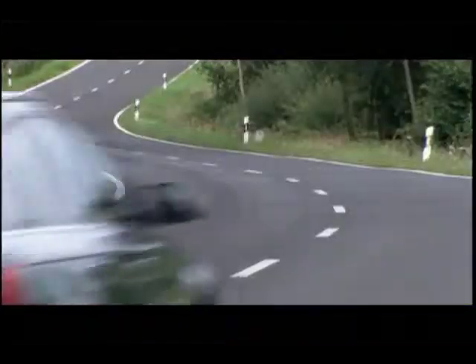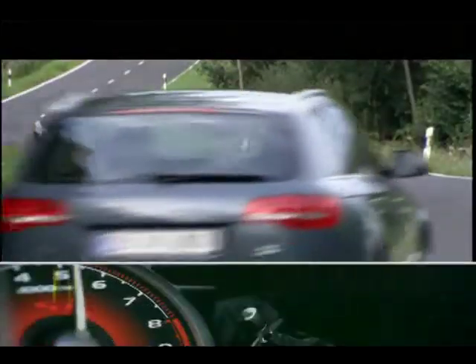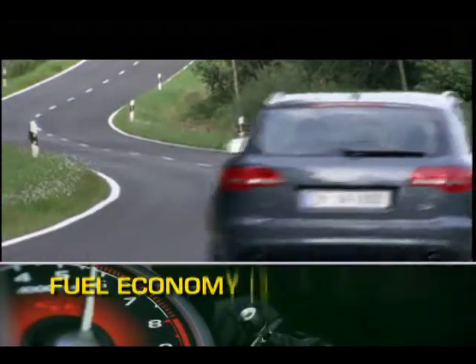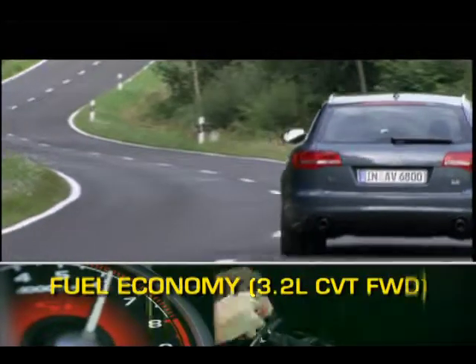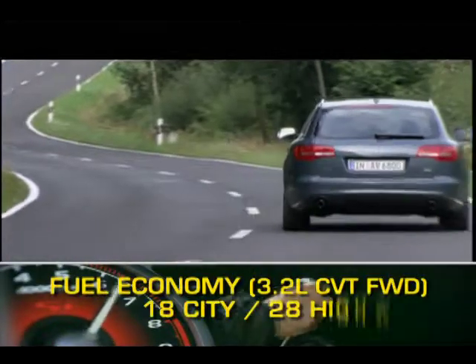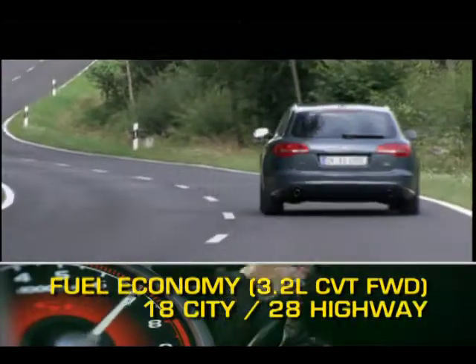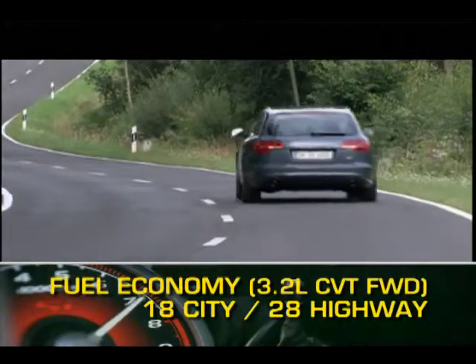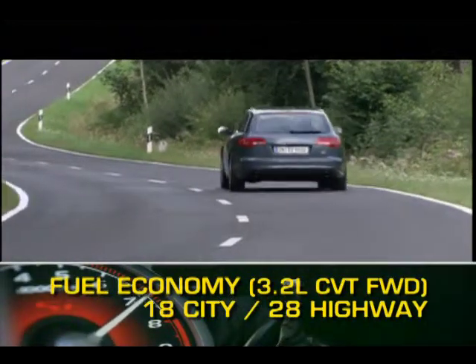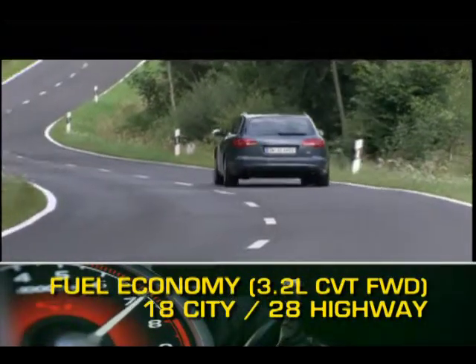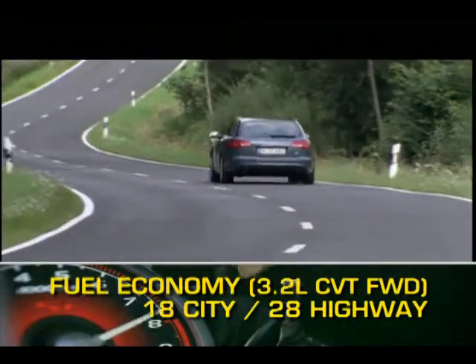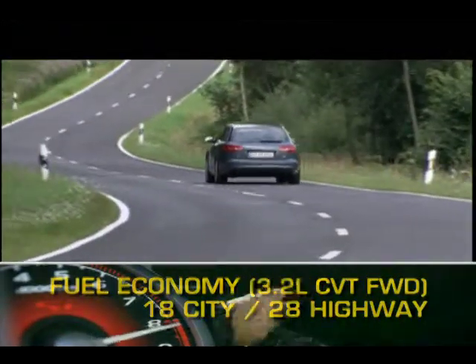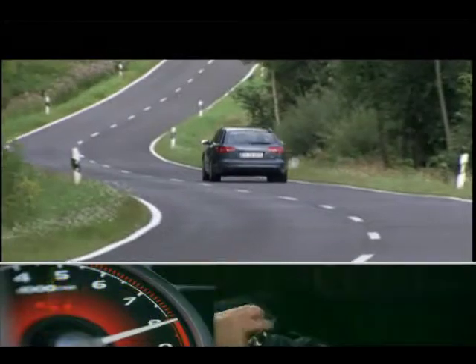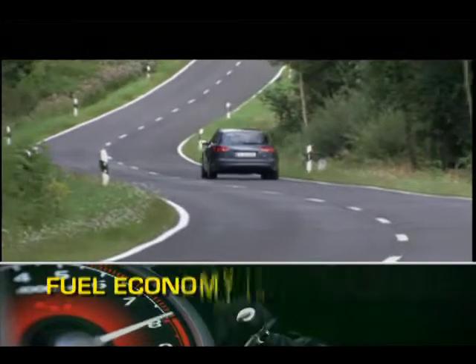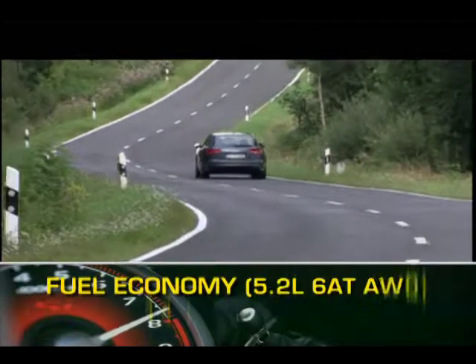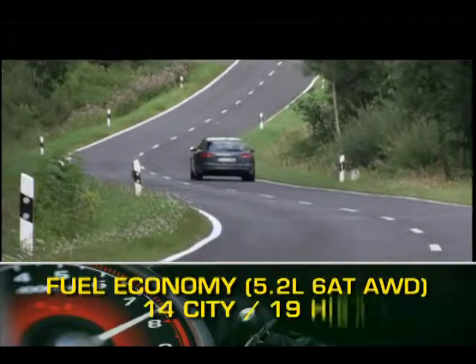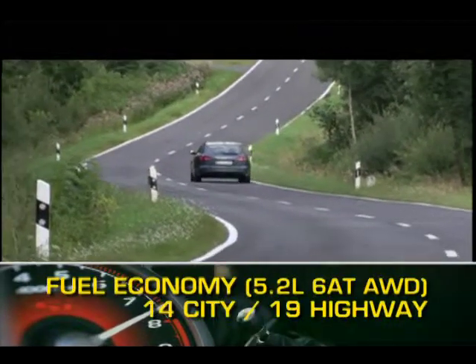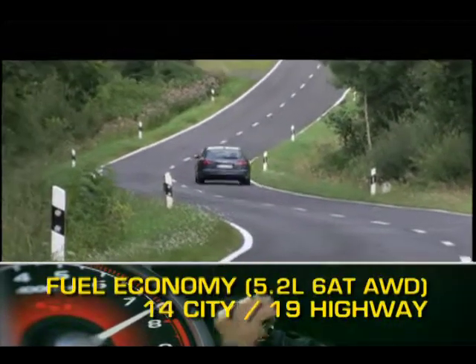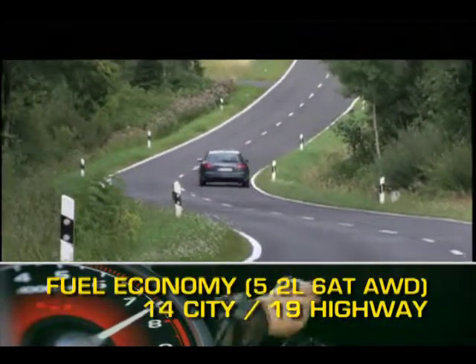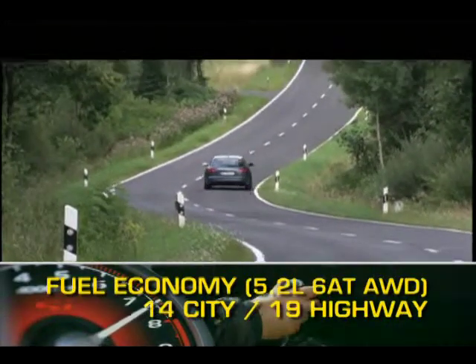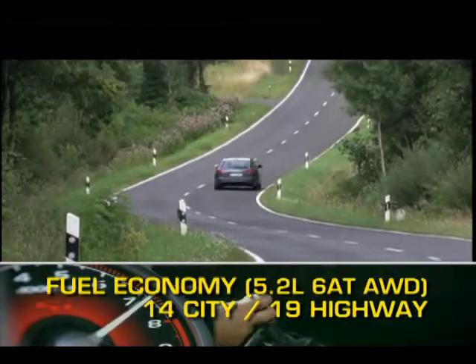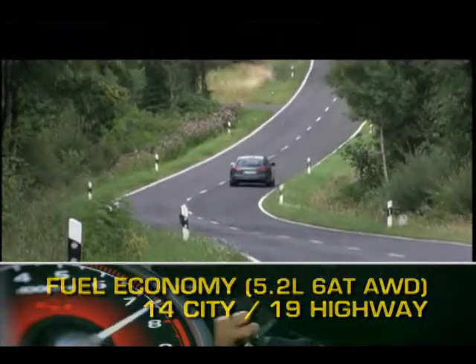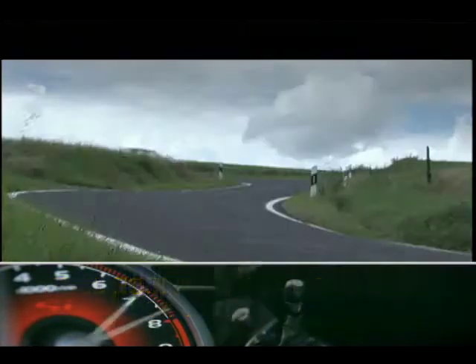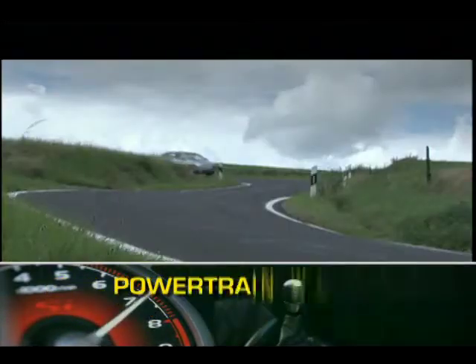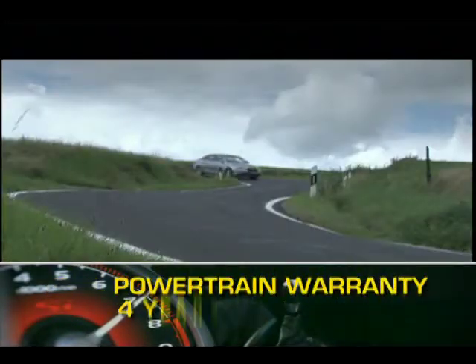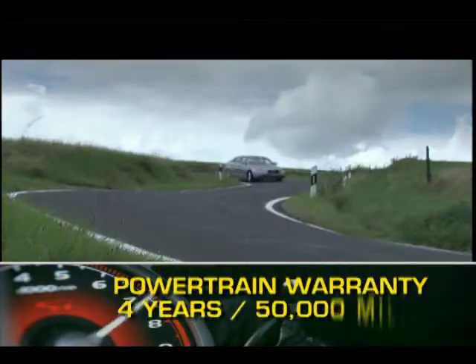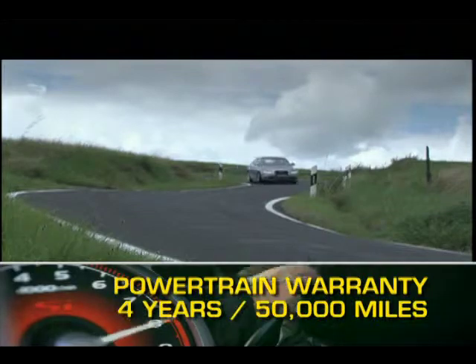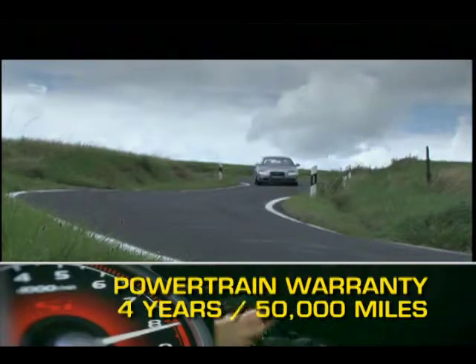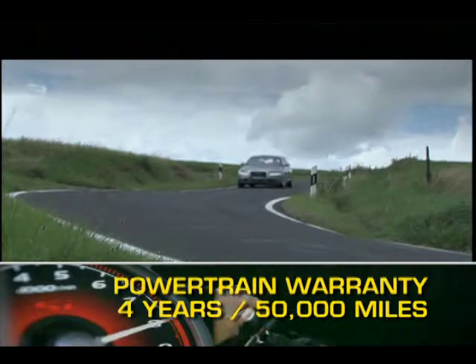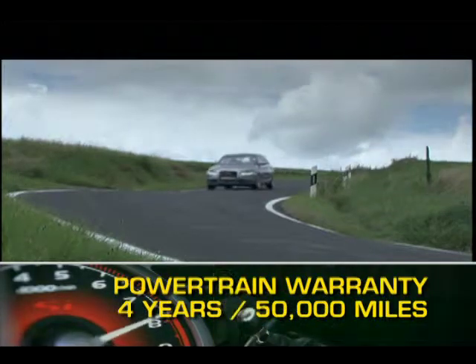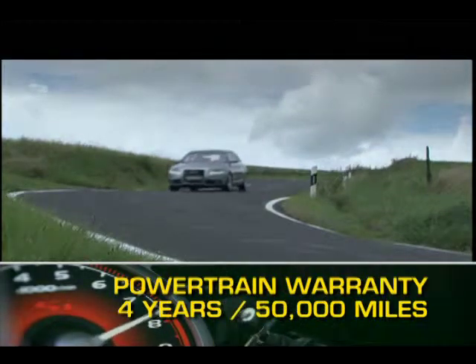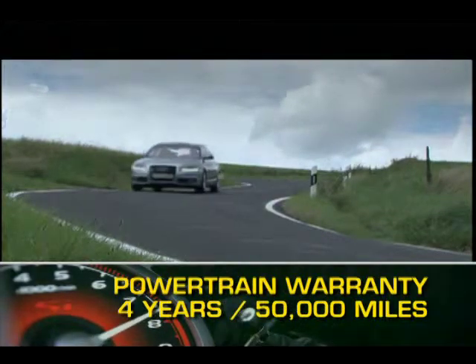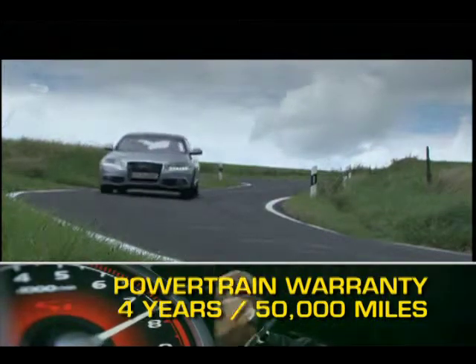Here are the highest and lowest EPA estimates for fuel economy. The A6 is backed by a four-year, 50,000-mile powertrain warranty.